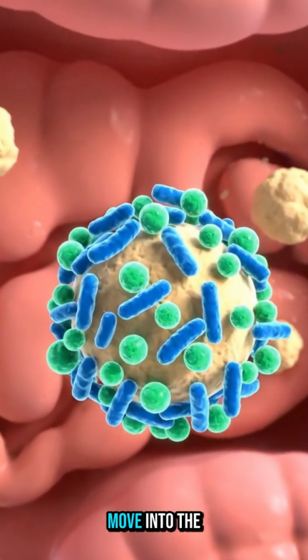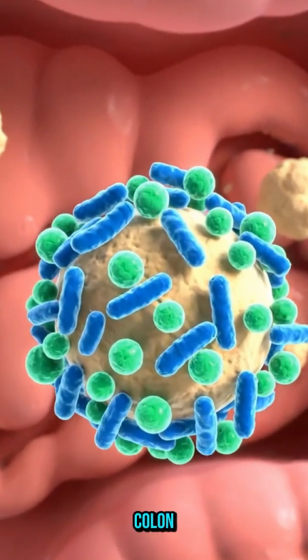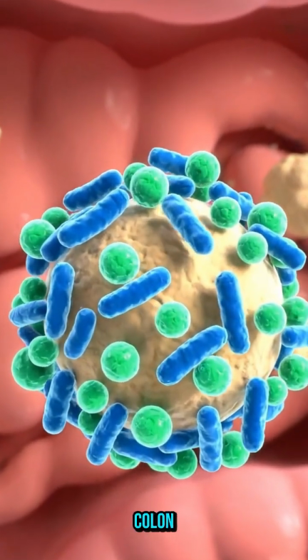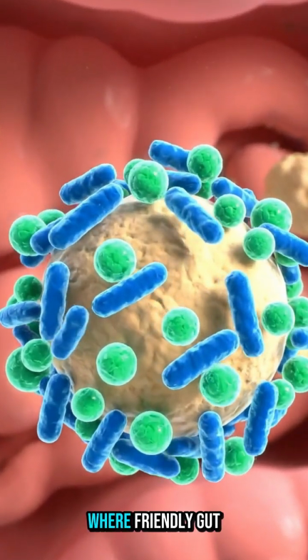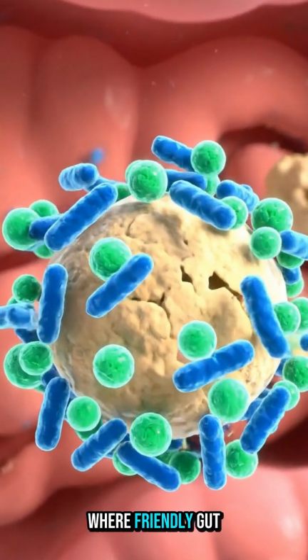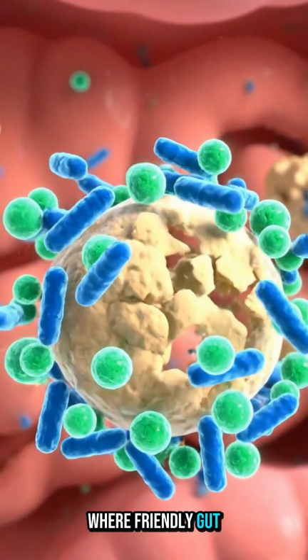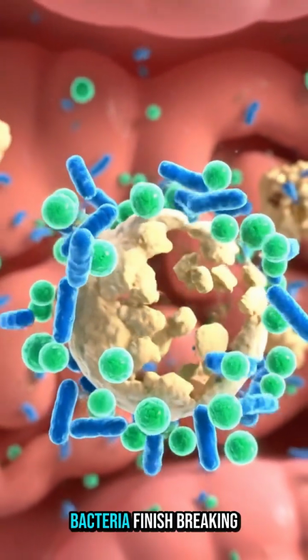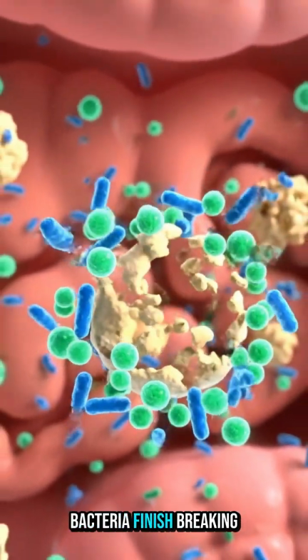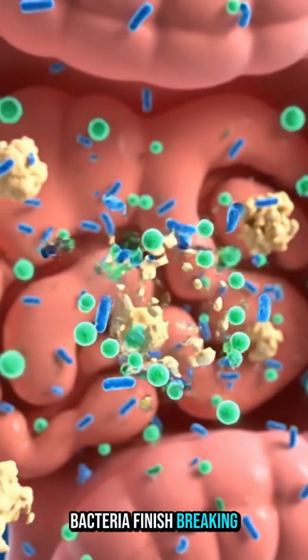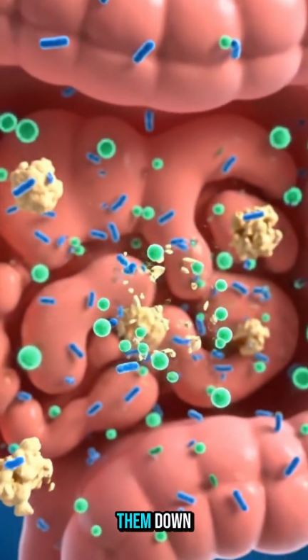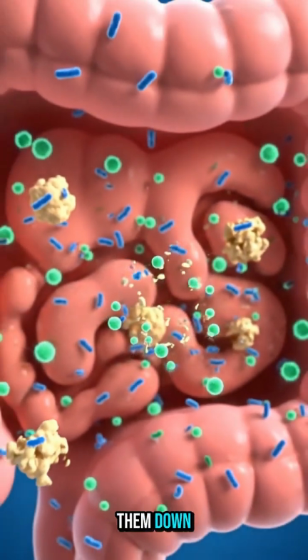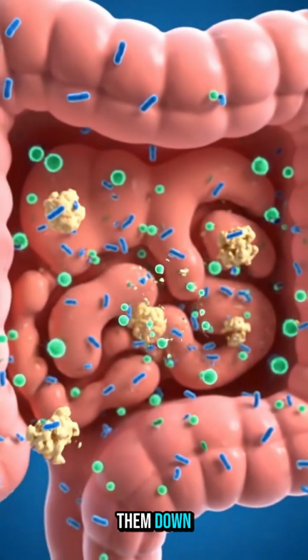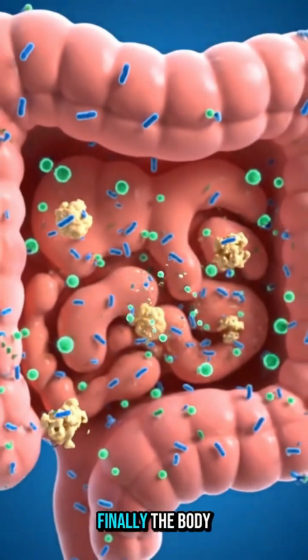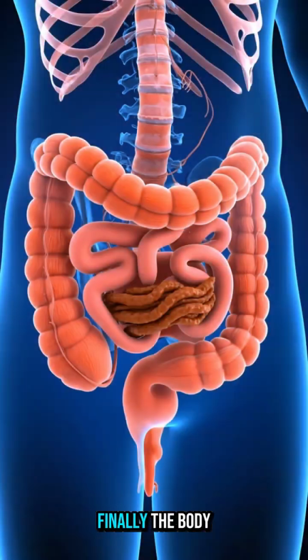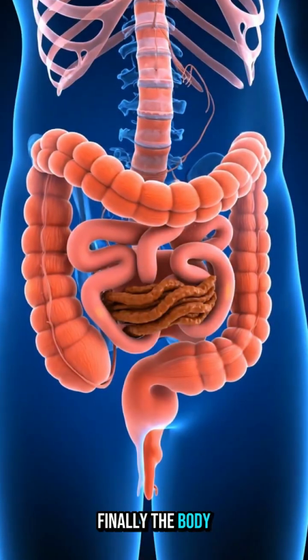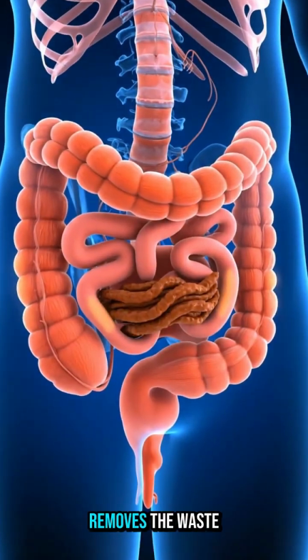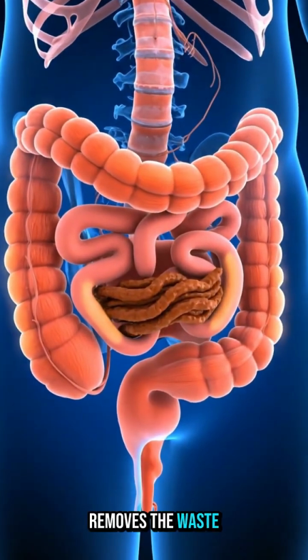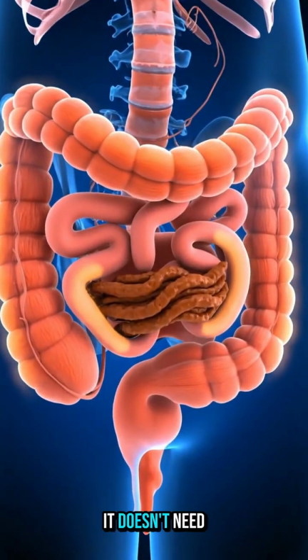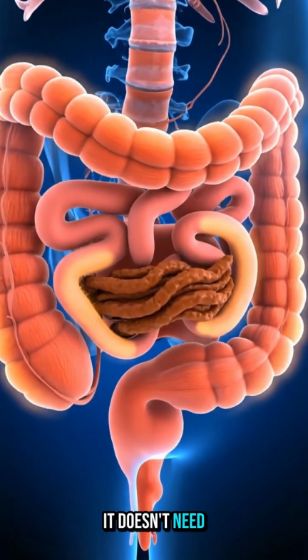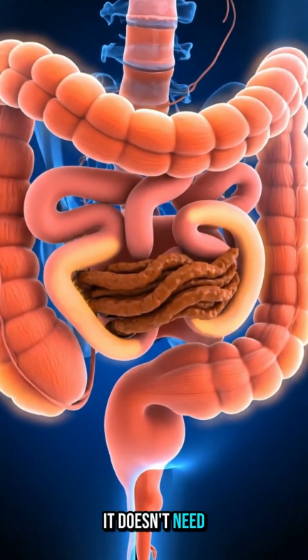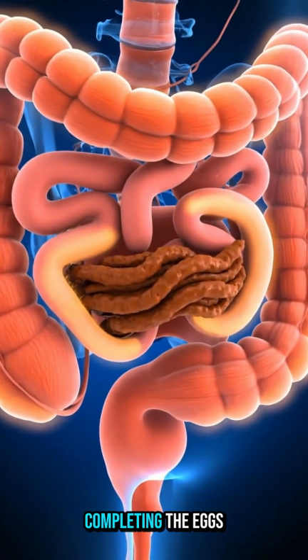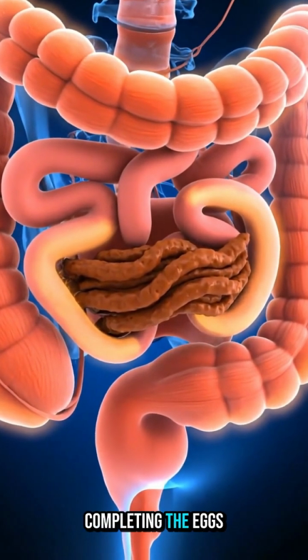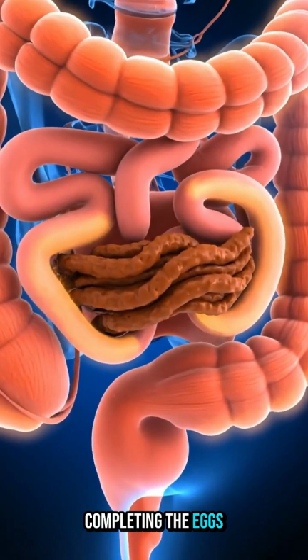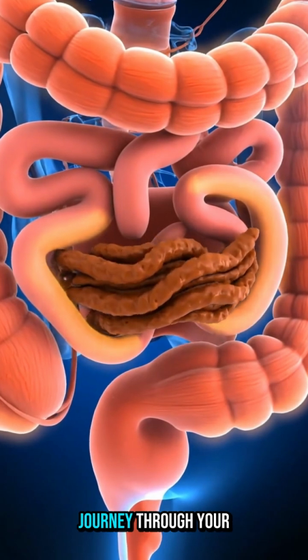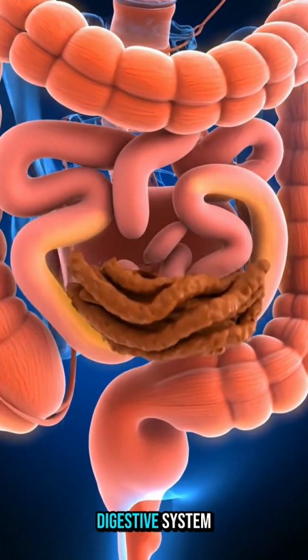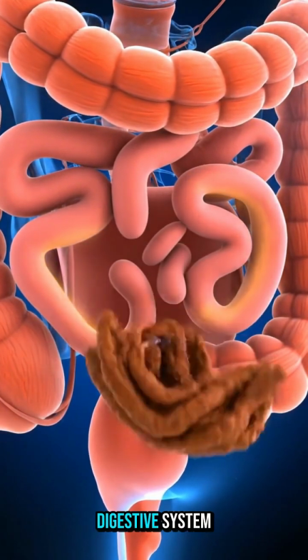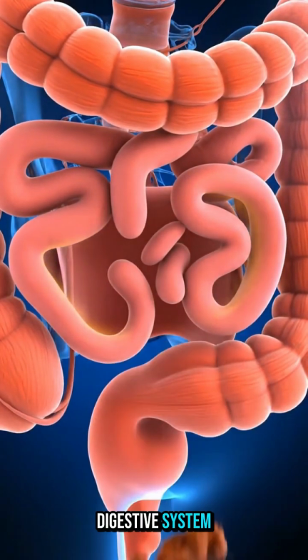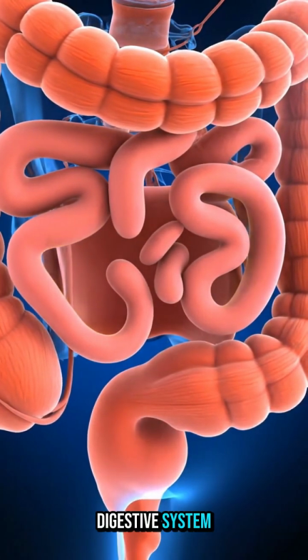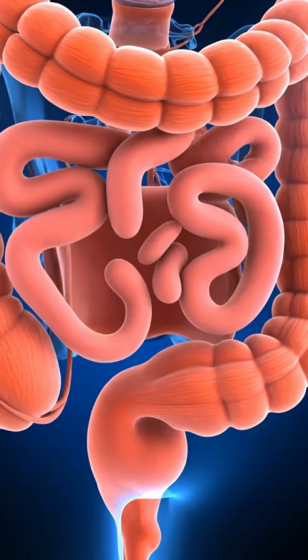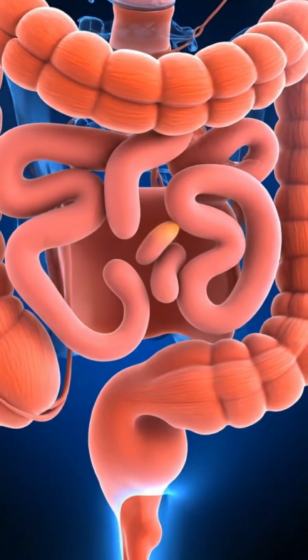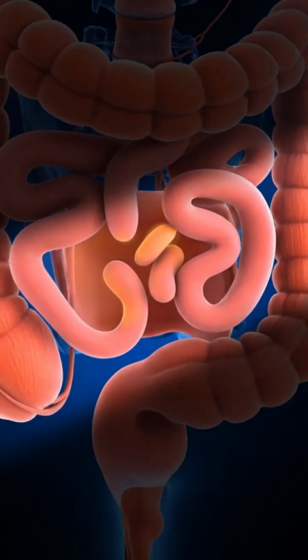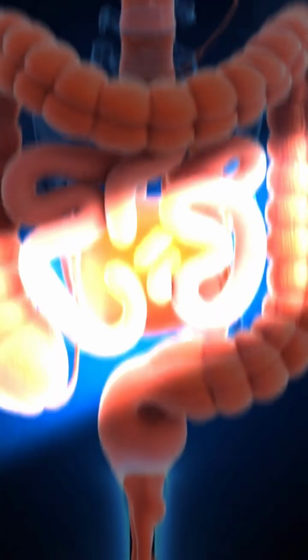Any leftover parts of the egg move into the colon, where friendly gut bacteria finish breaking them down. Finally, the body removes the waste it doesn't need, completing the egg's journey through your digestive system.